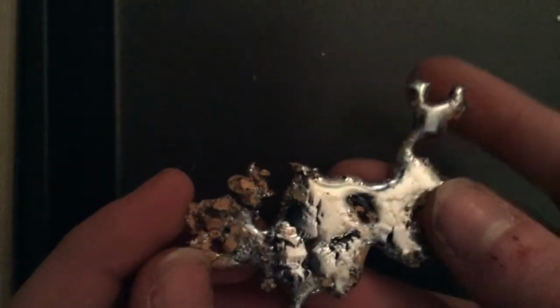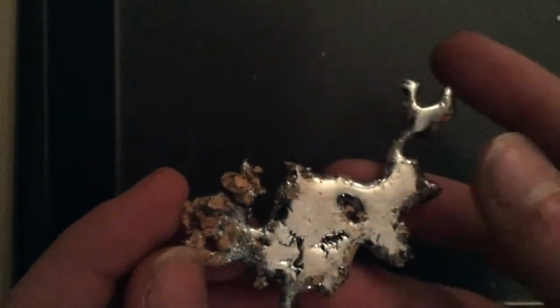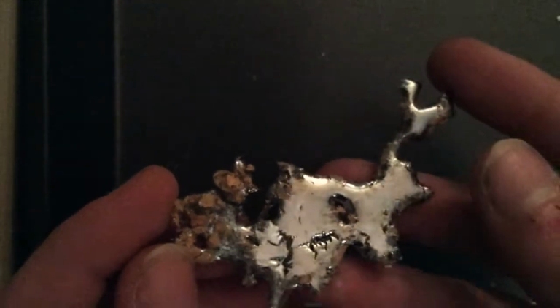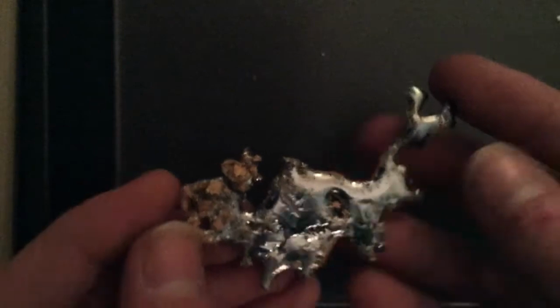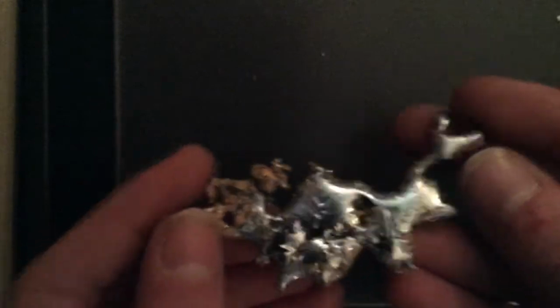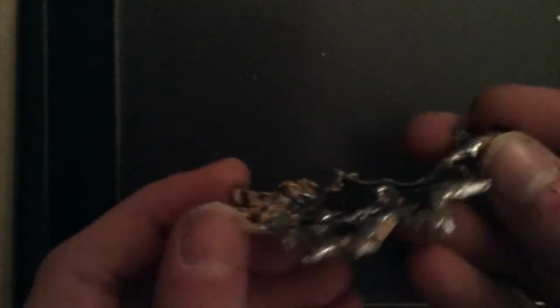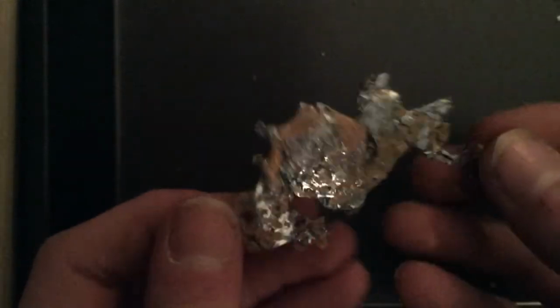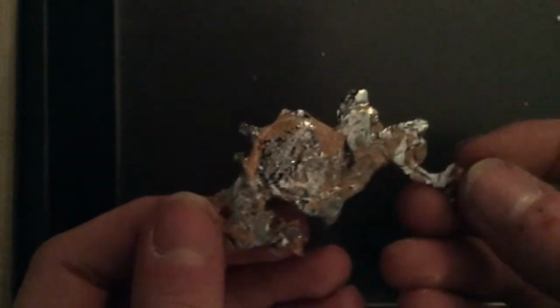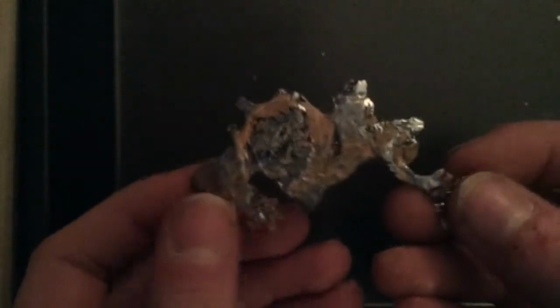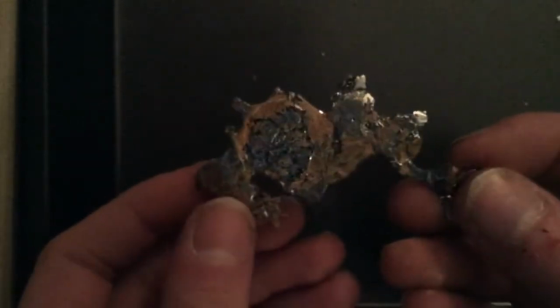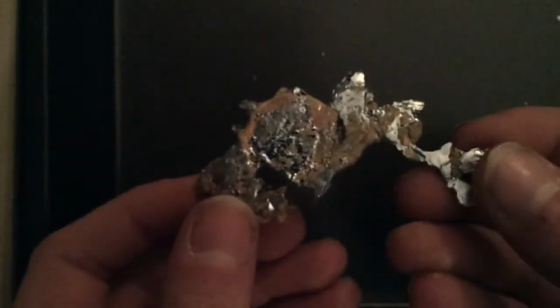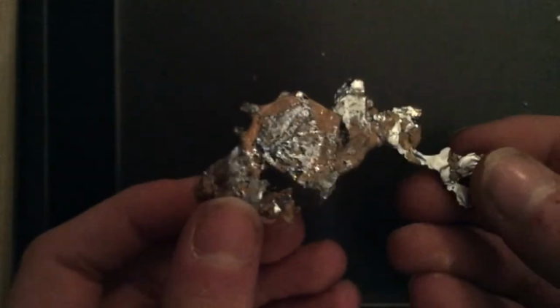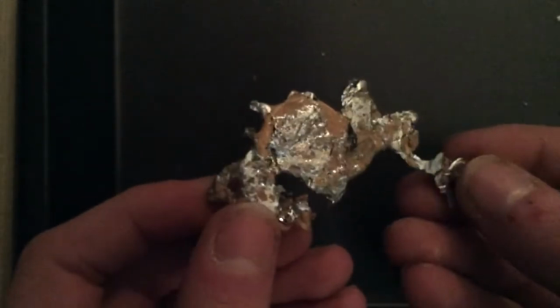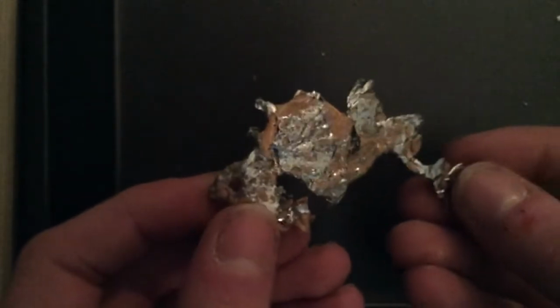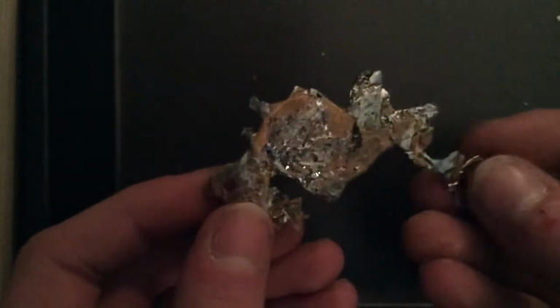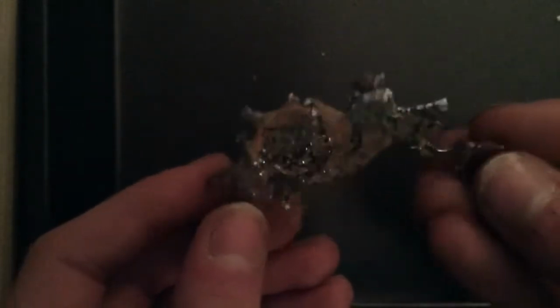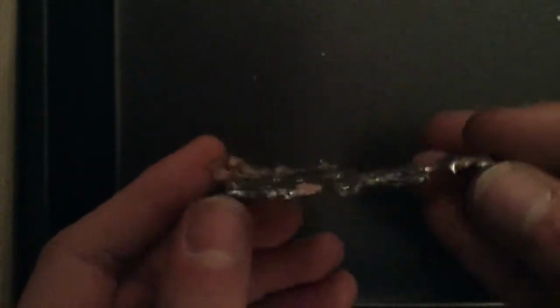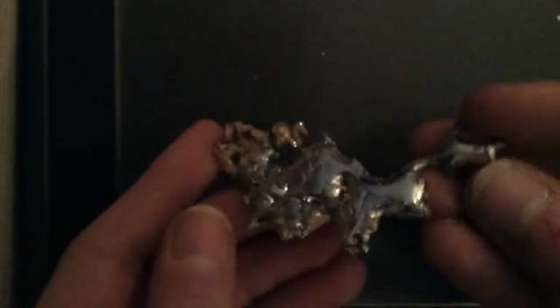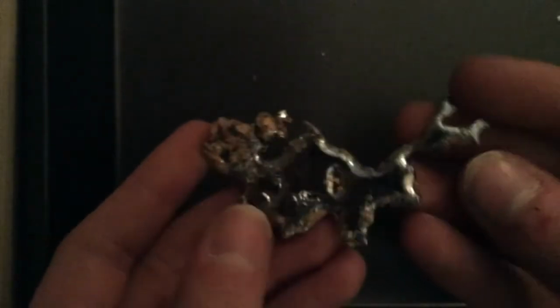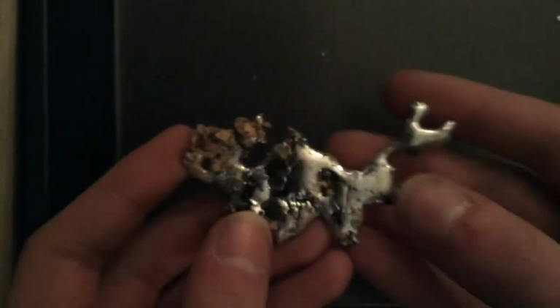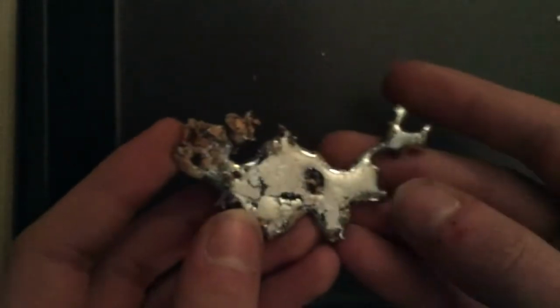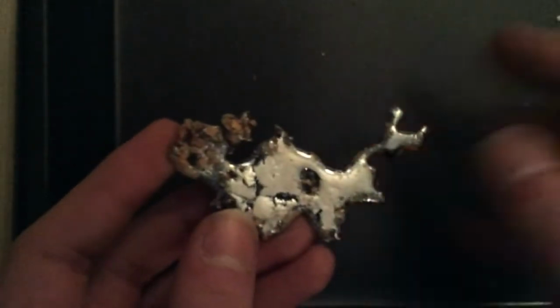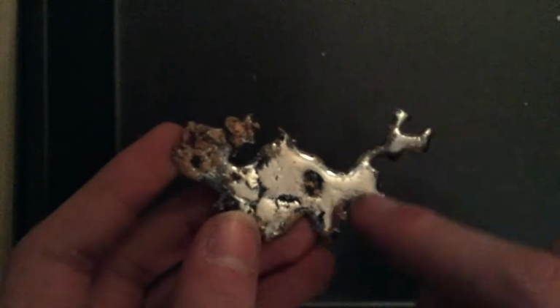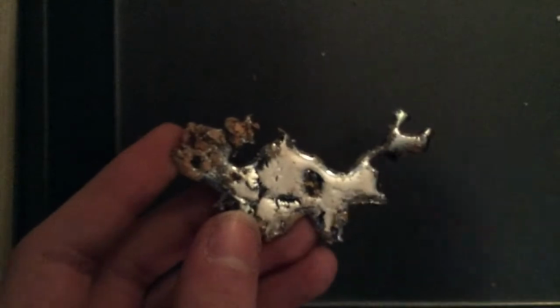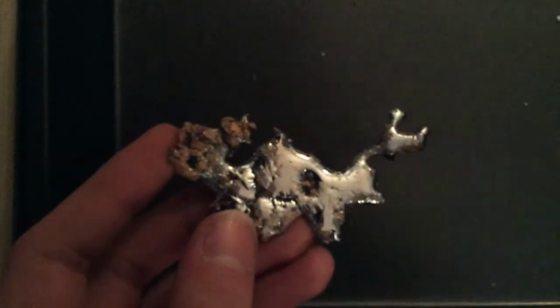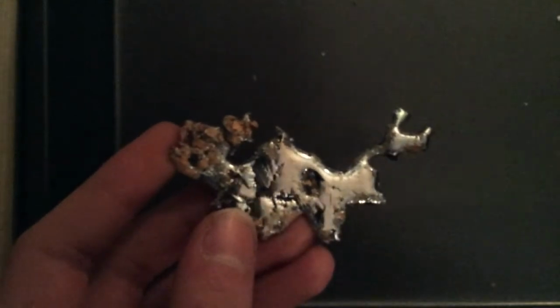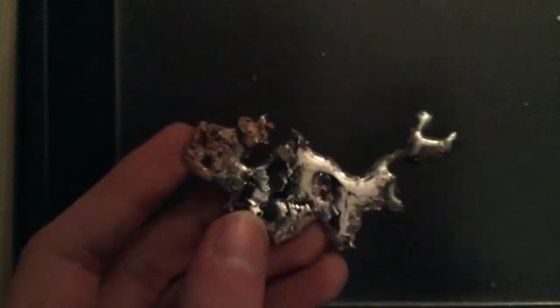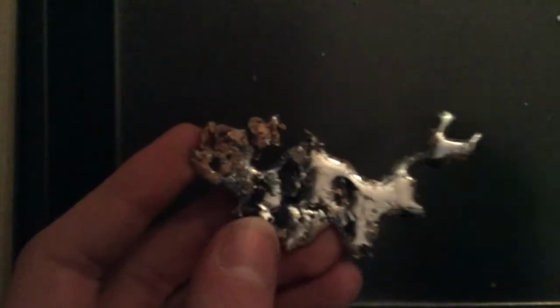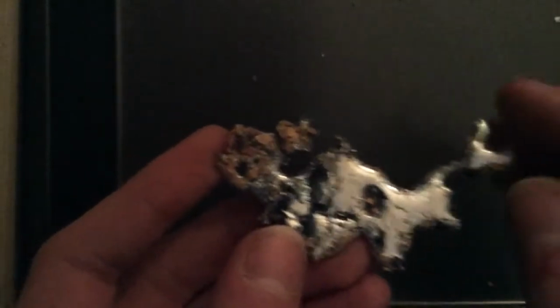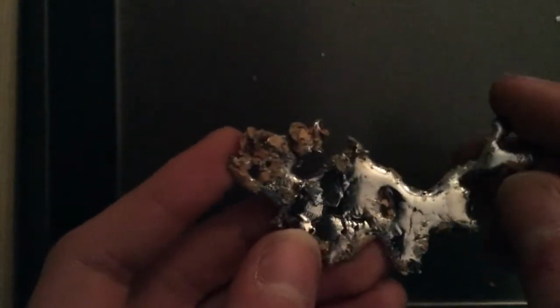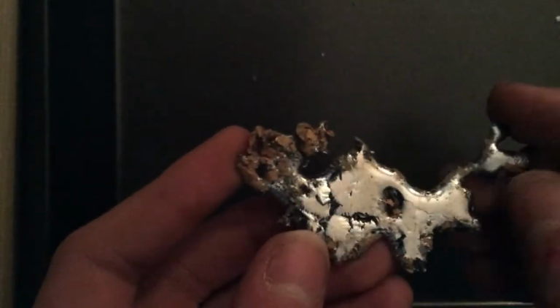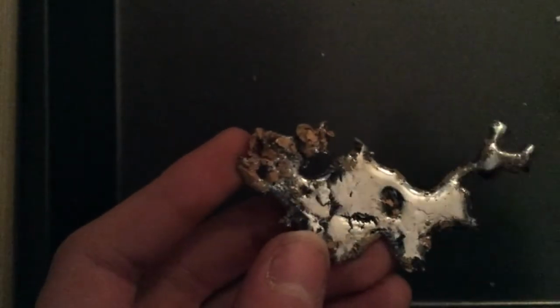Beautiful pattern, very nice — definitely an upgrade from my other lead samples, which are ugly, dull, and tarnished.